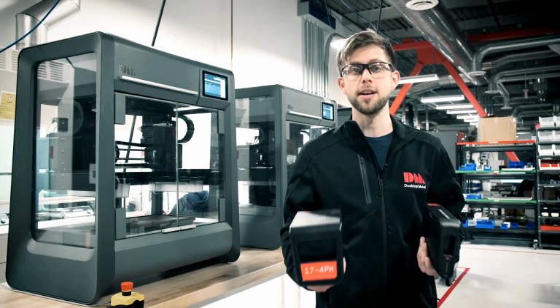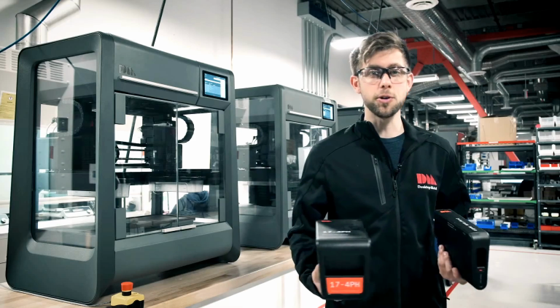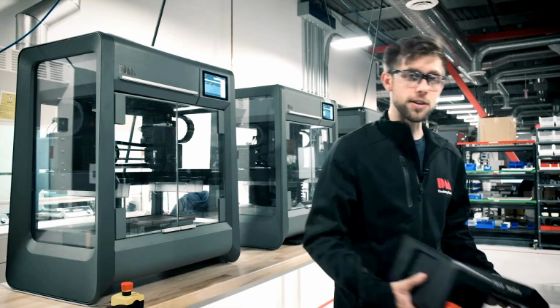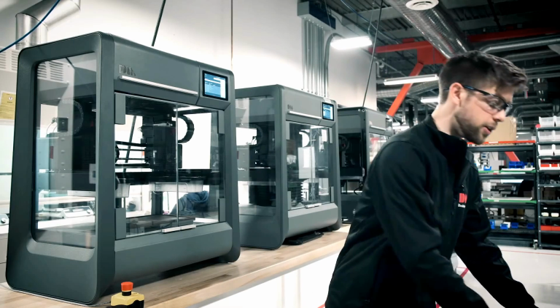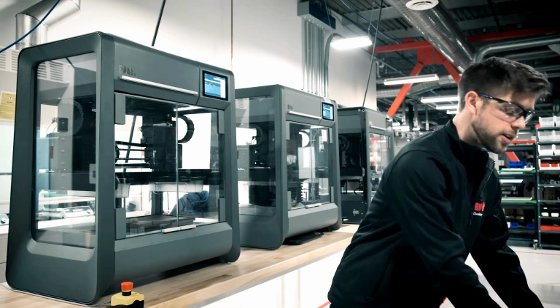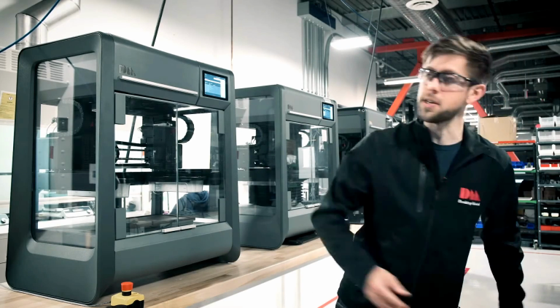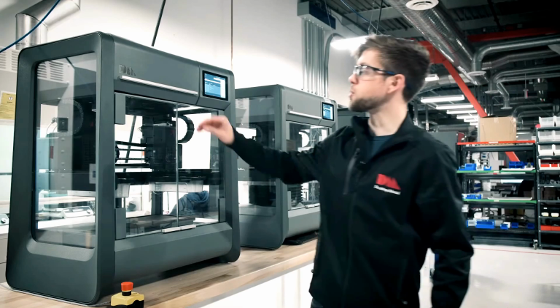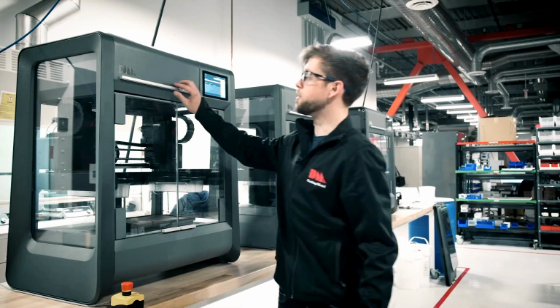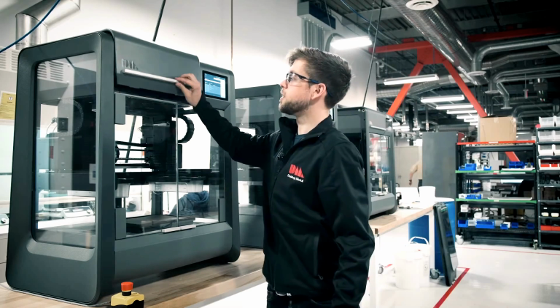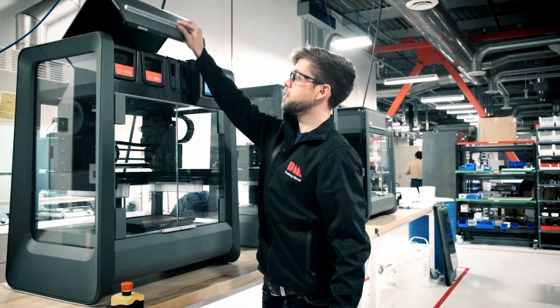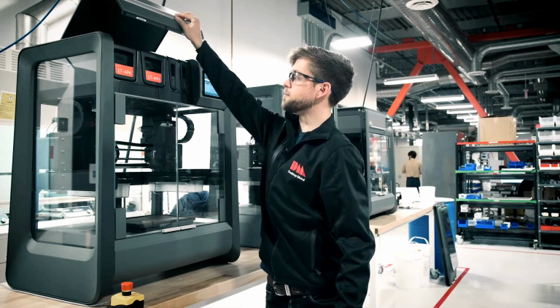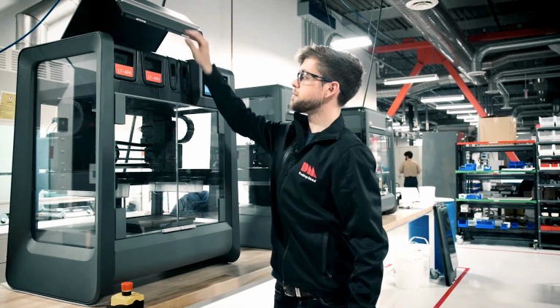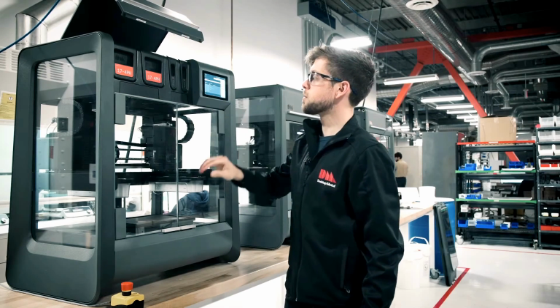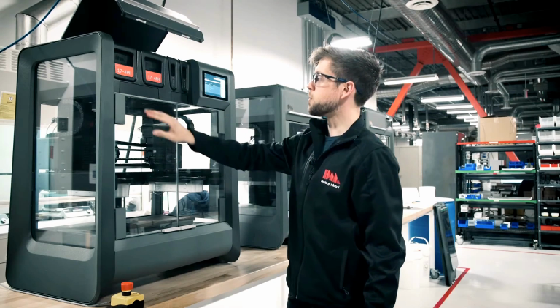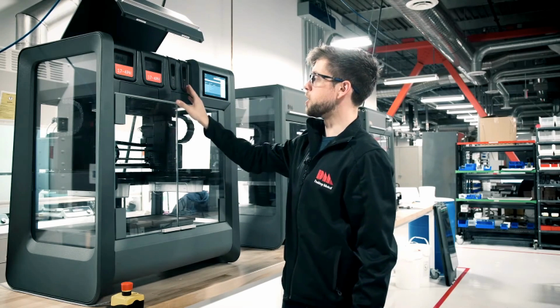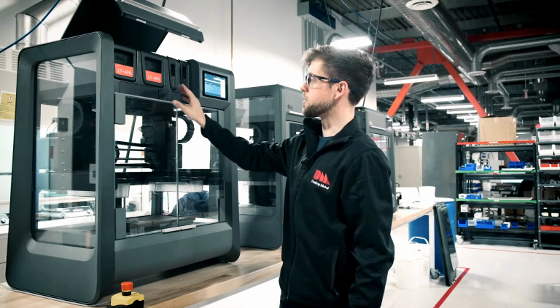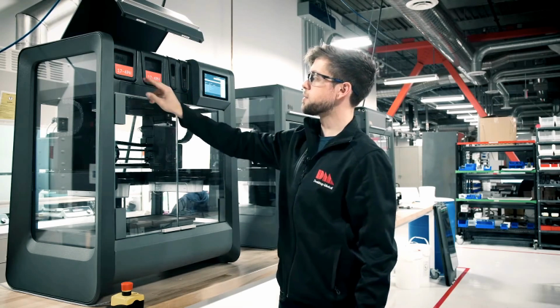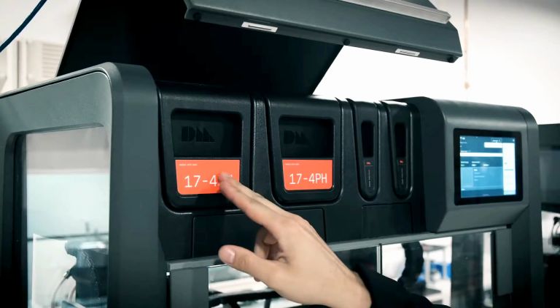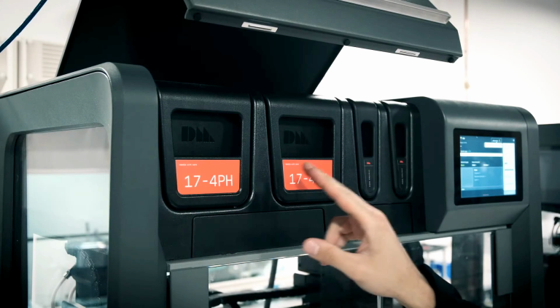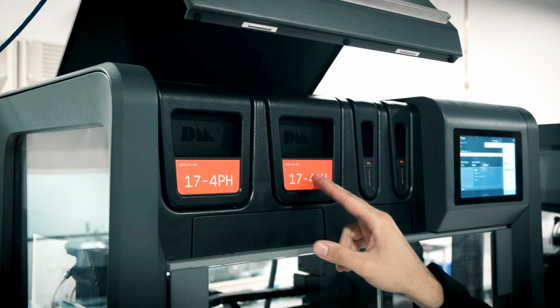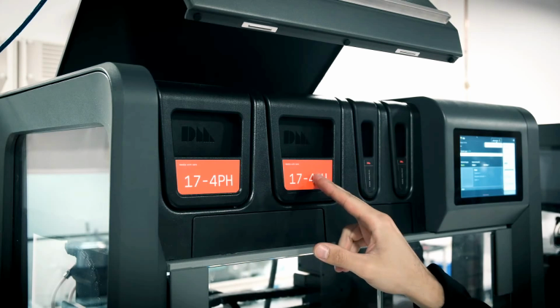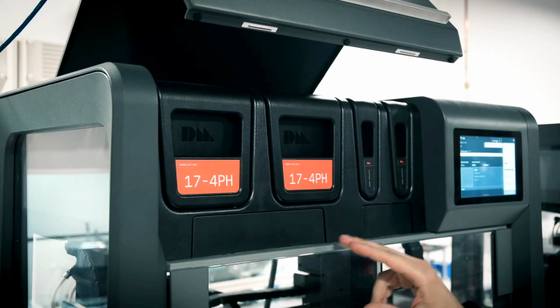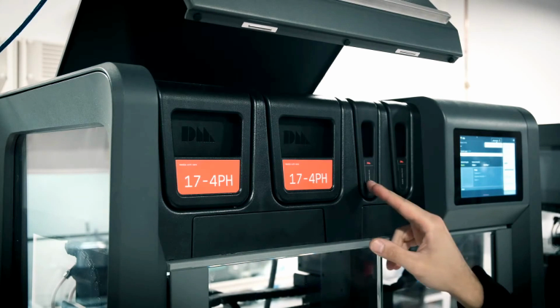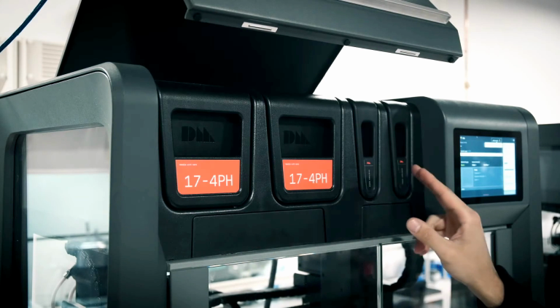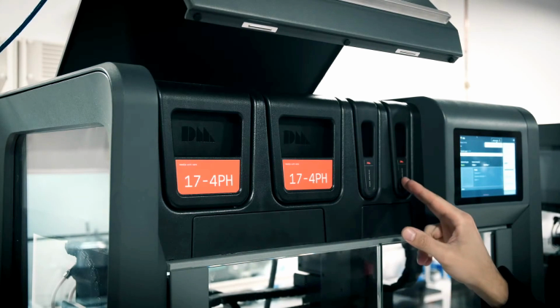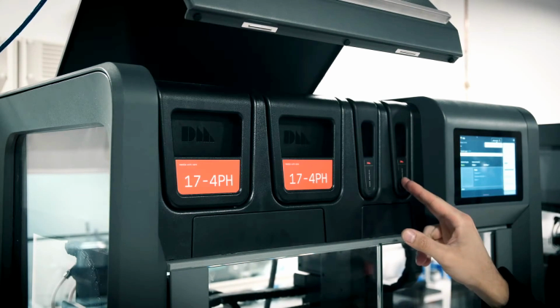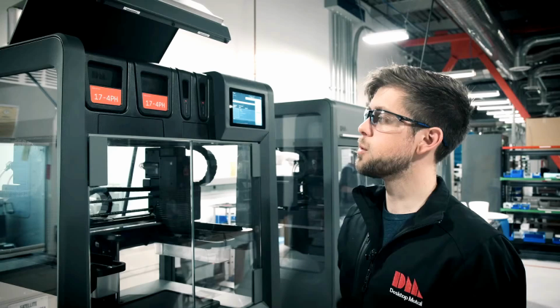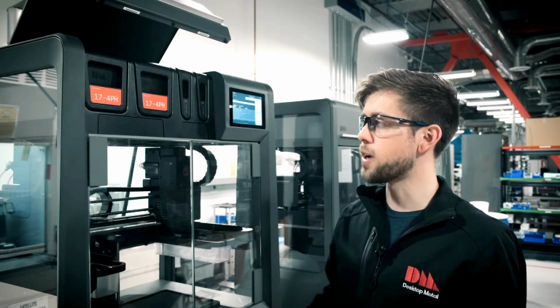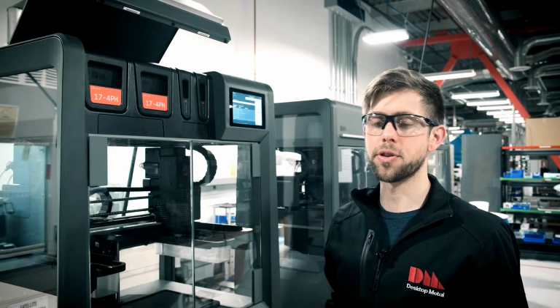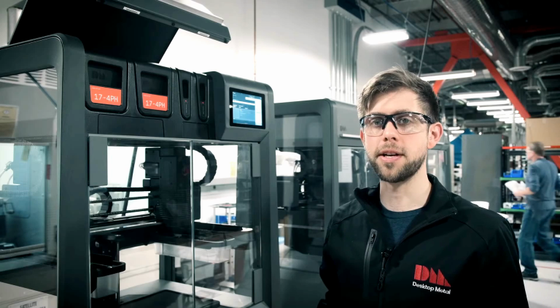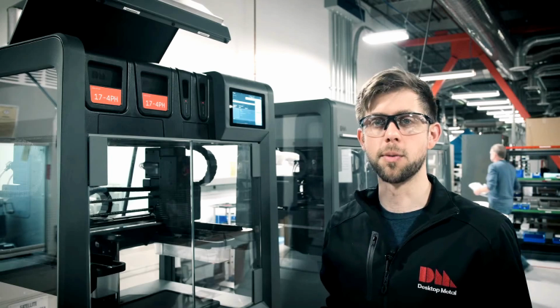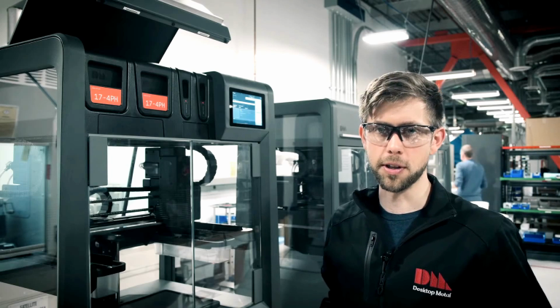As we showed you in a previous video, the media is stored here, with four available slots — two for metal and two for your ceramic interface — which provides you with enough media for multiple prints.